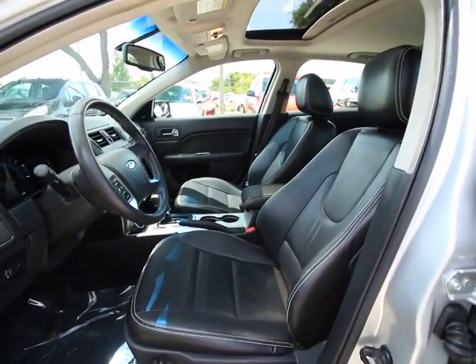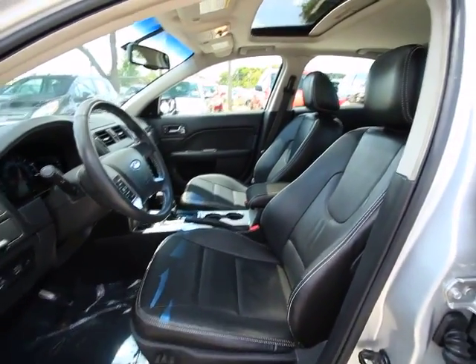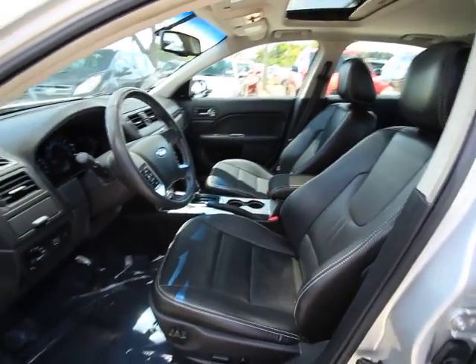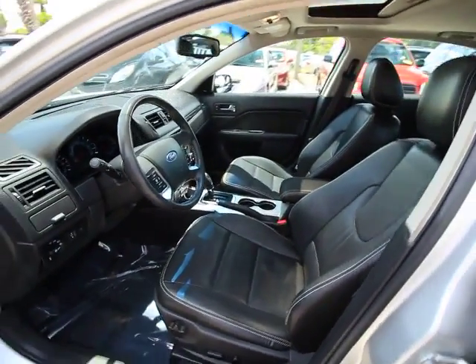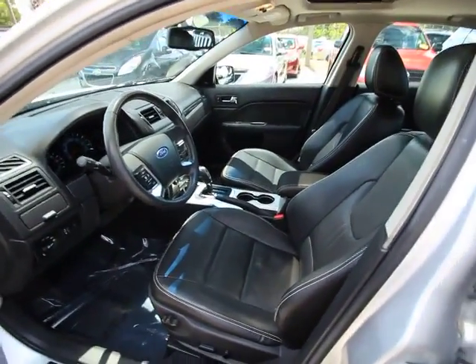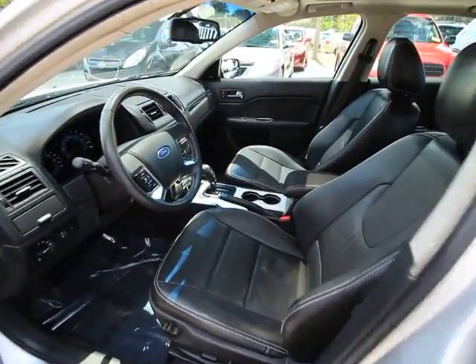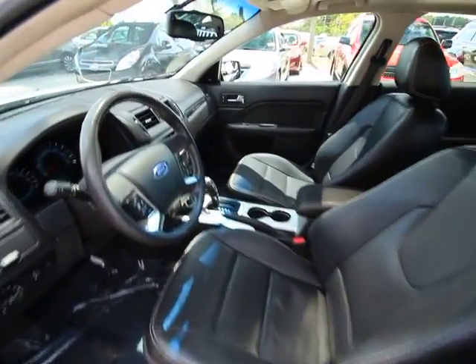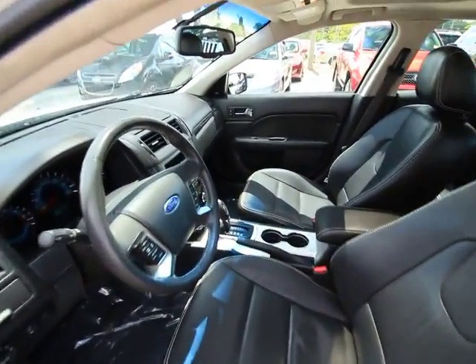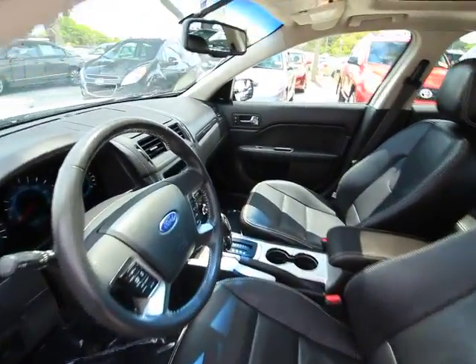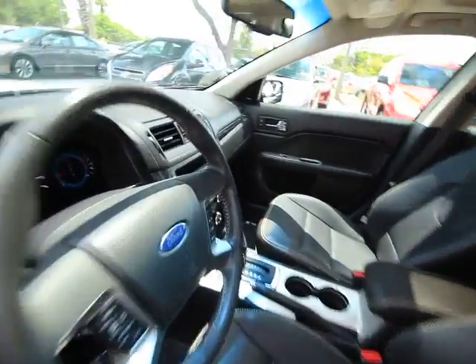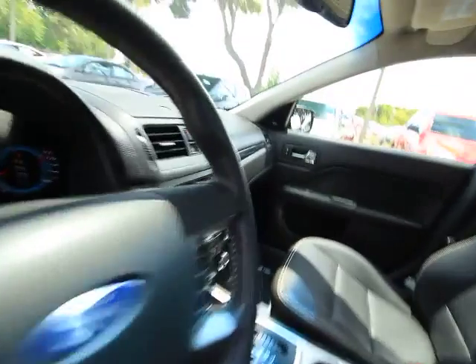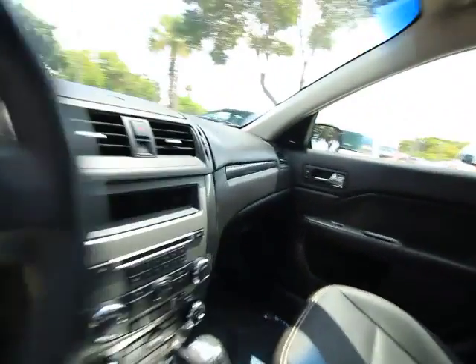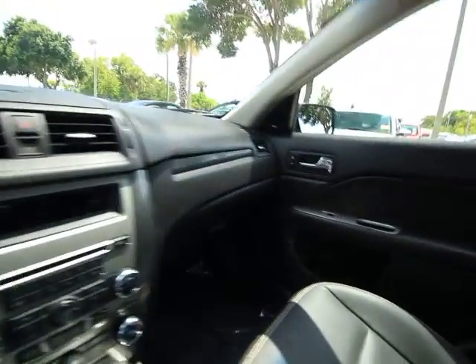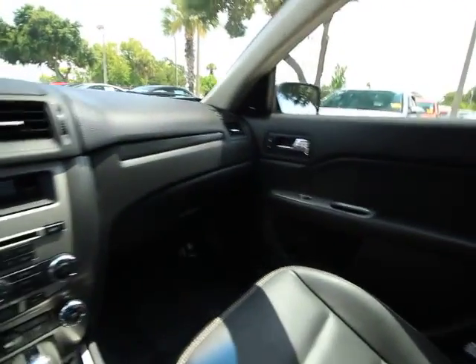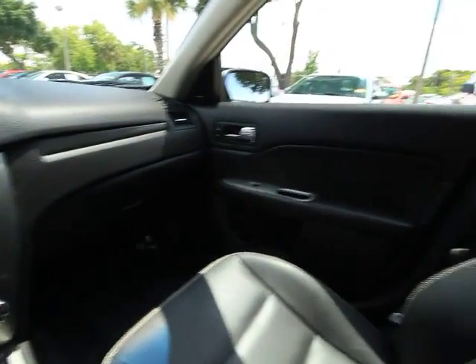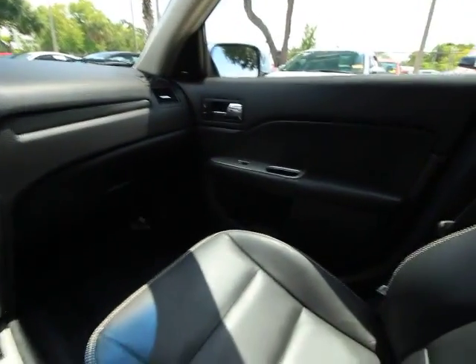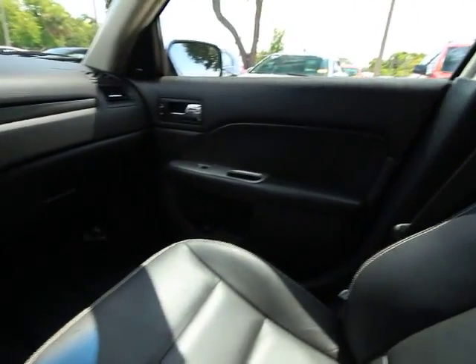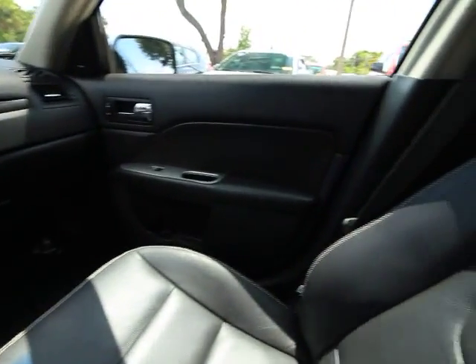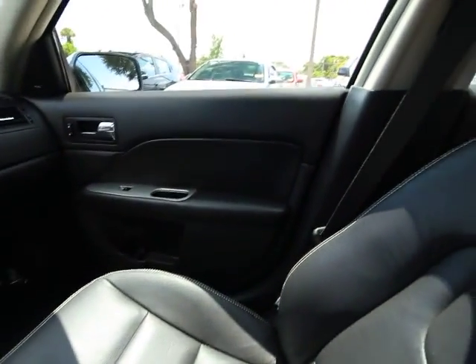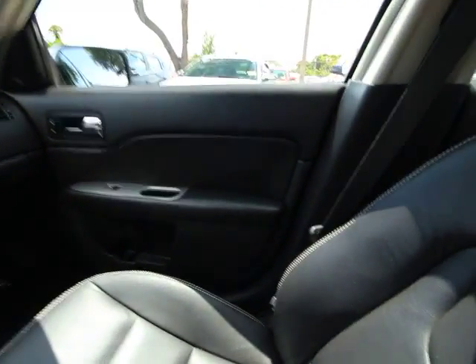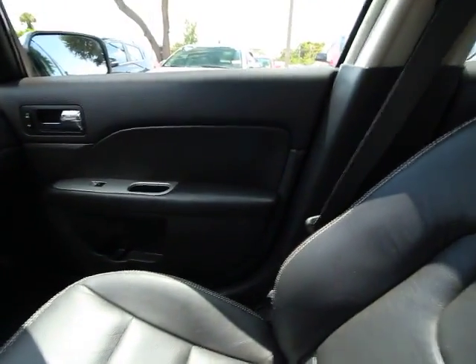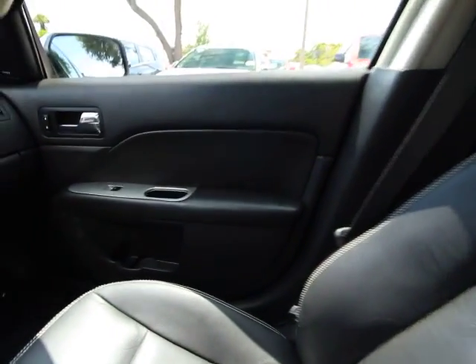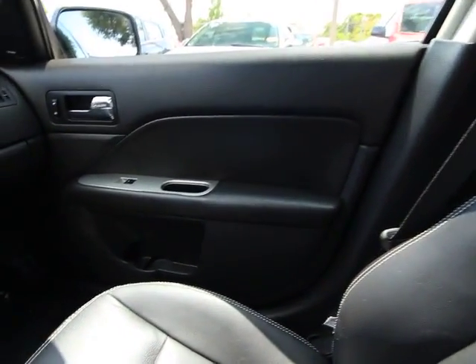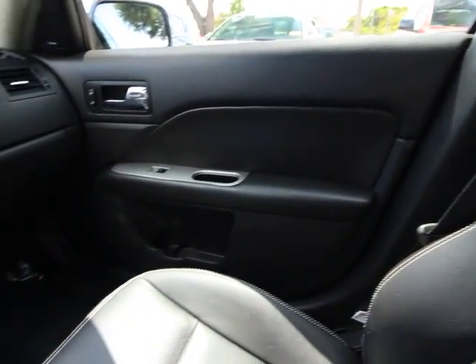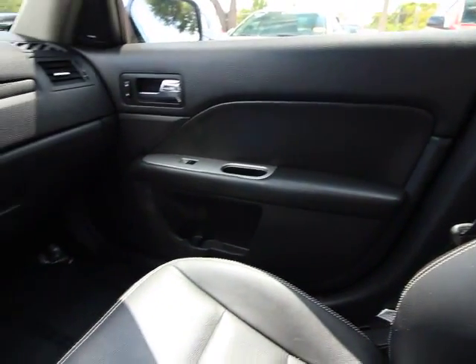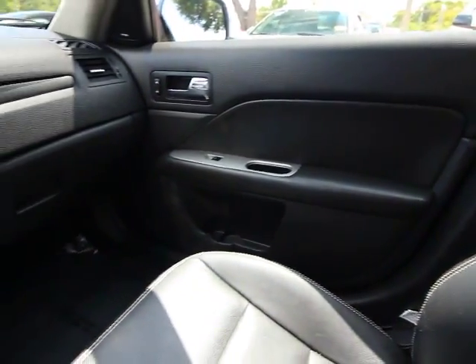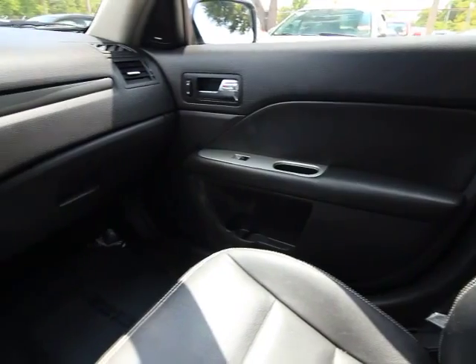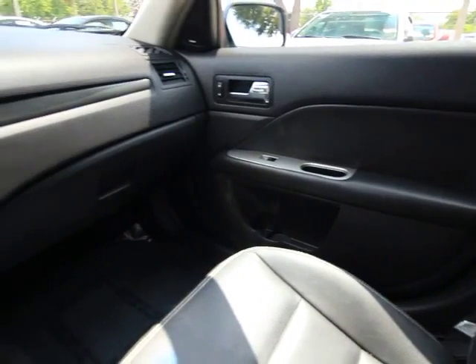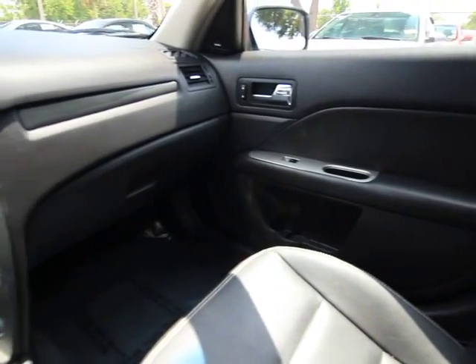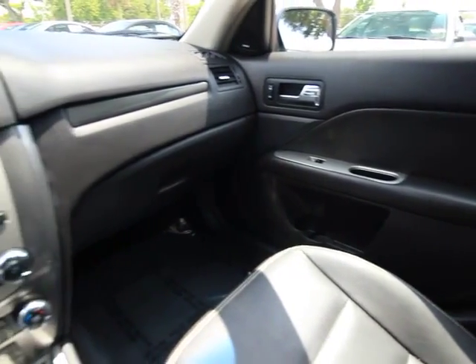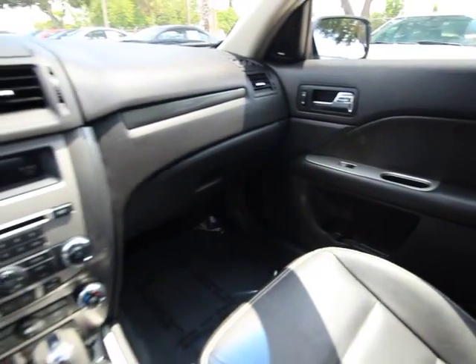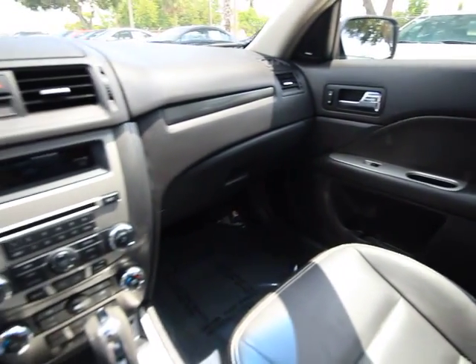This vehicle is Carfax certified one owner and qualifies for Carfax buy-back guarantee. Searching for a dependable vehicle that looks great too? You've found it, so stop in today.